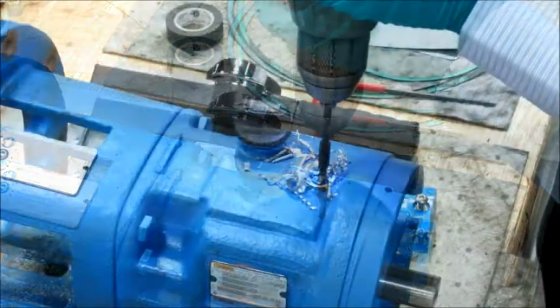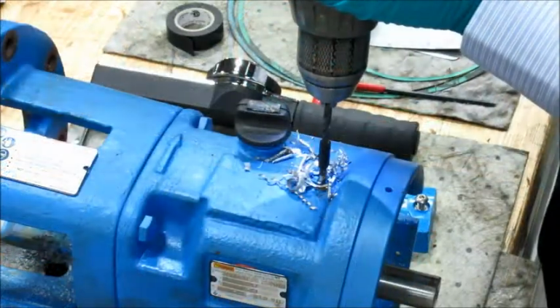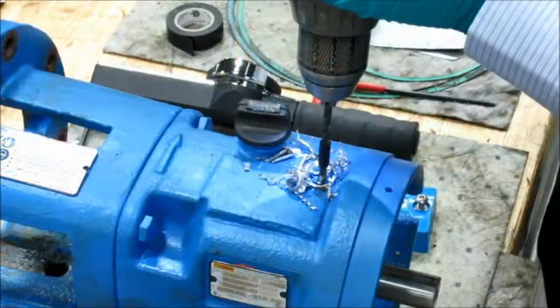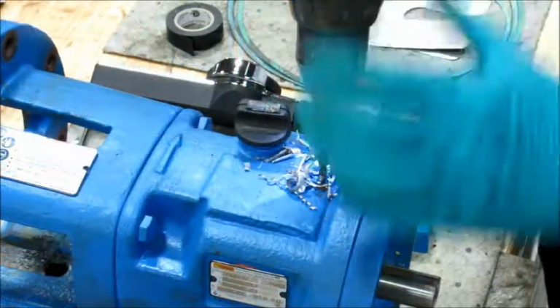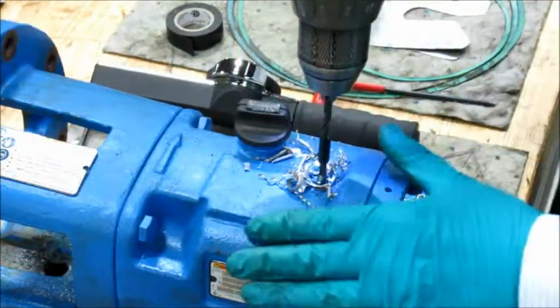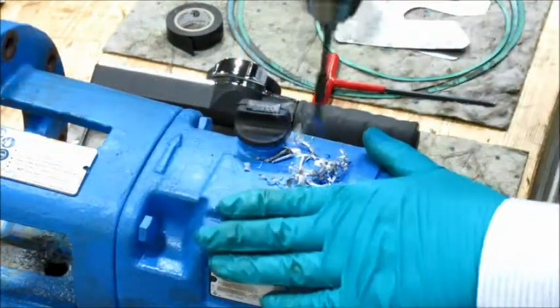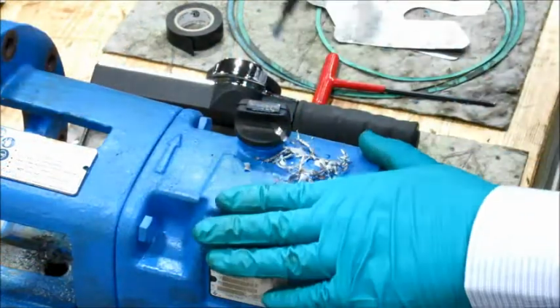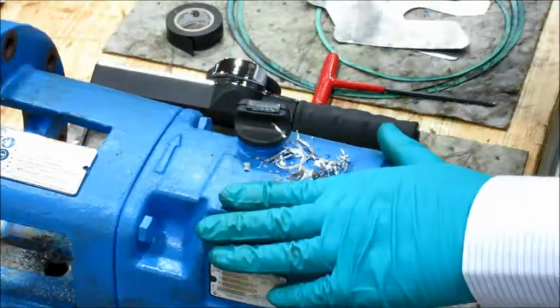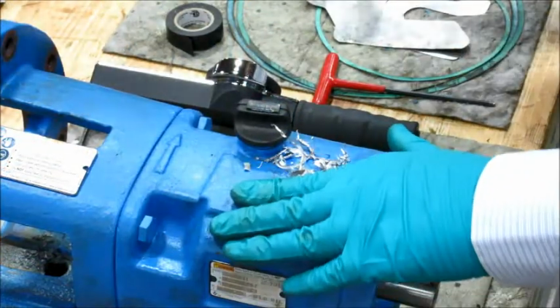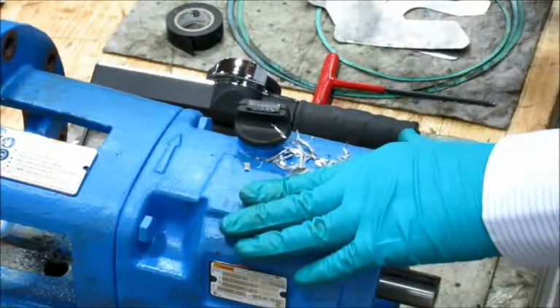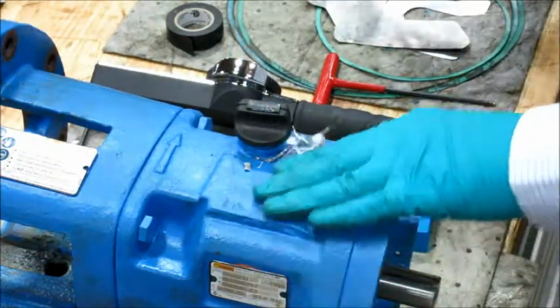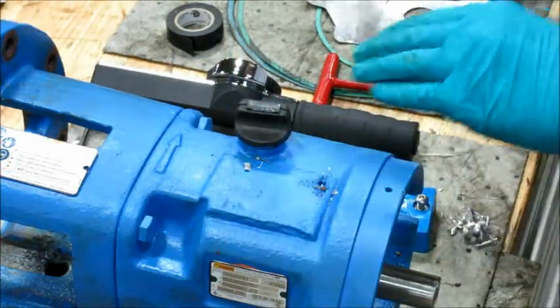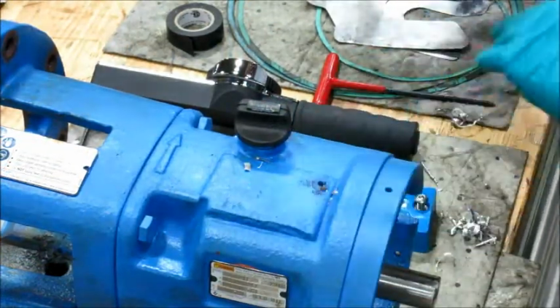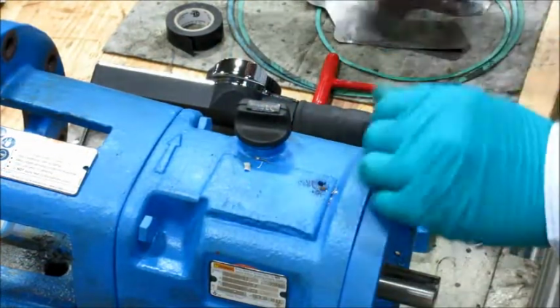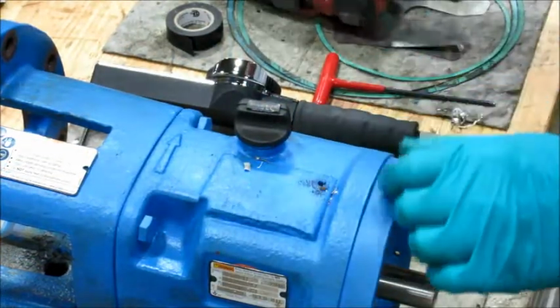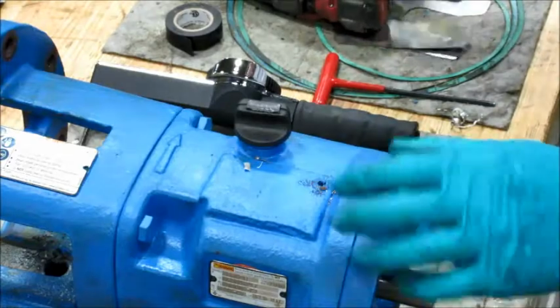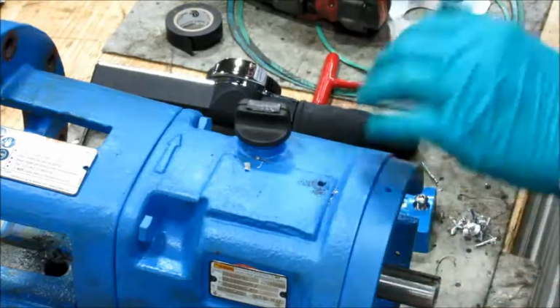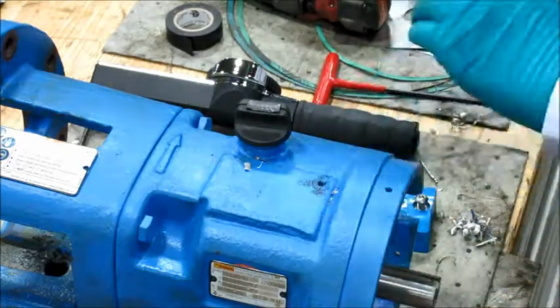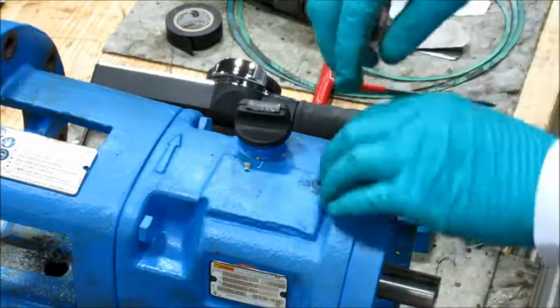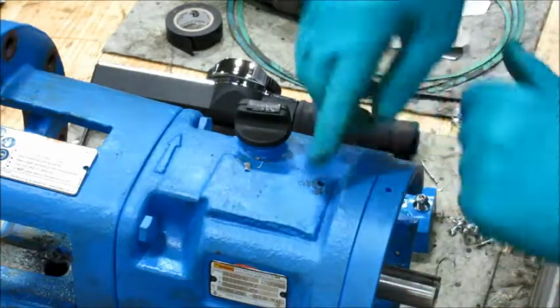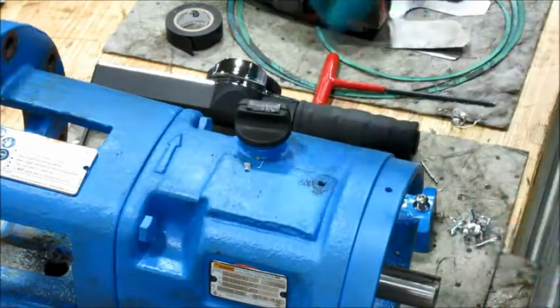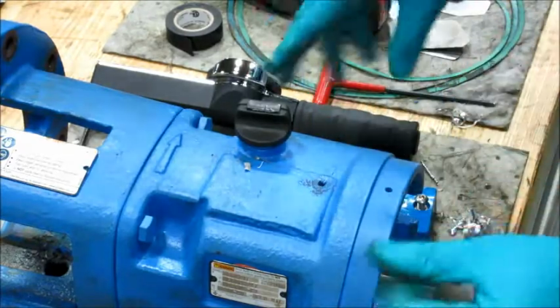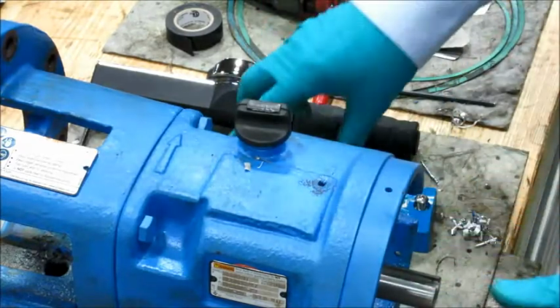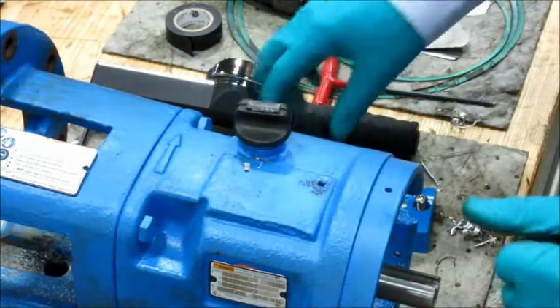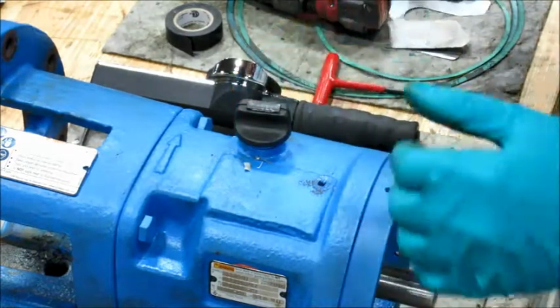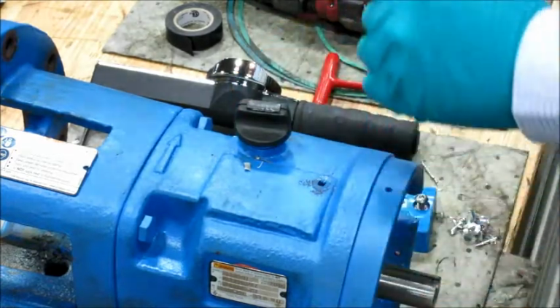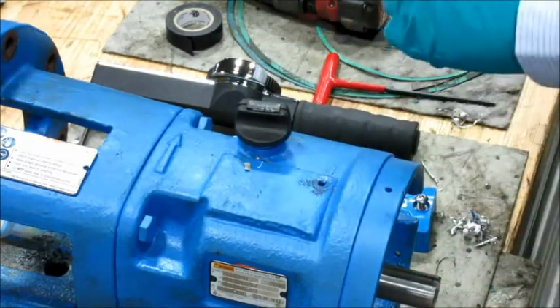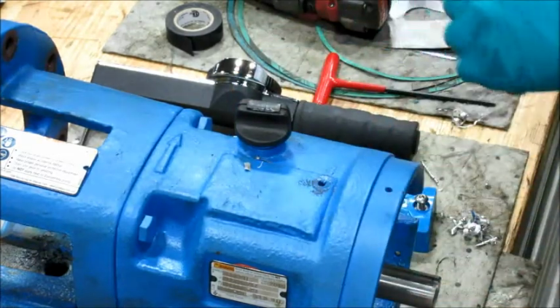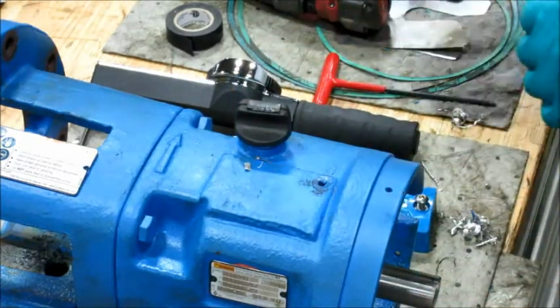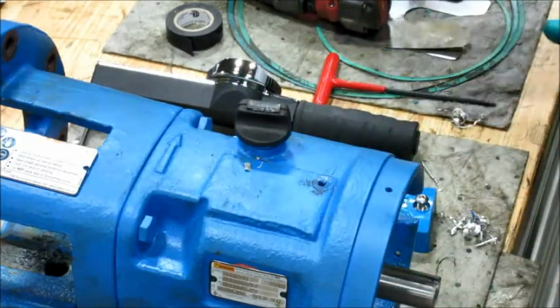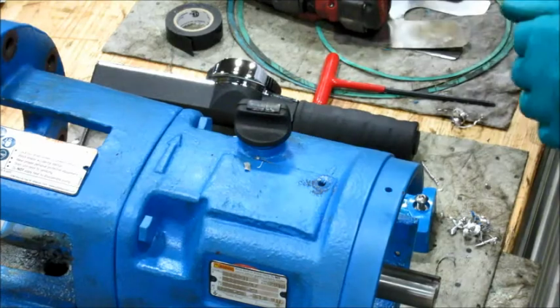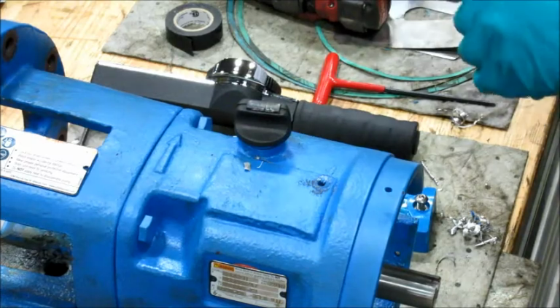Once the hole is drilled, brush aside the chips, clean the hole possibly with some air, and you're ready to tap.